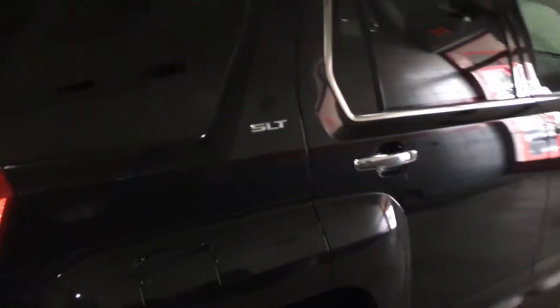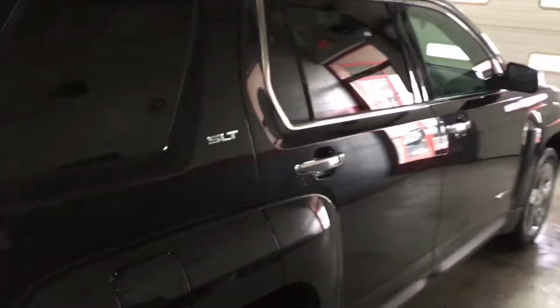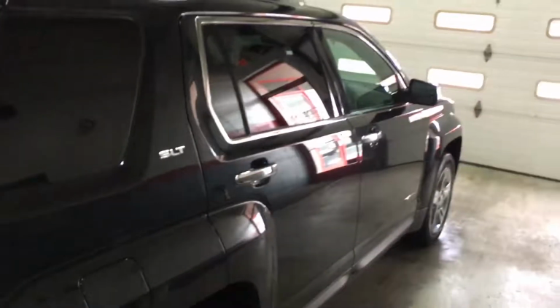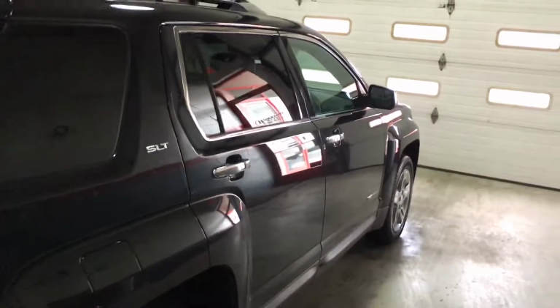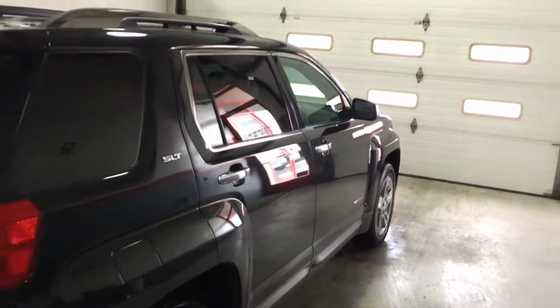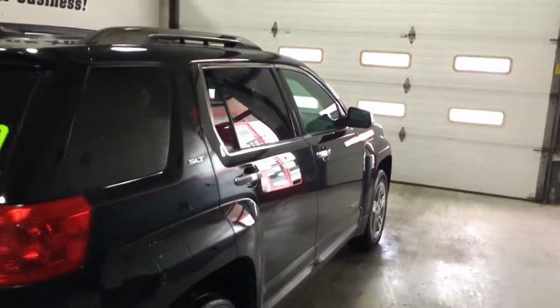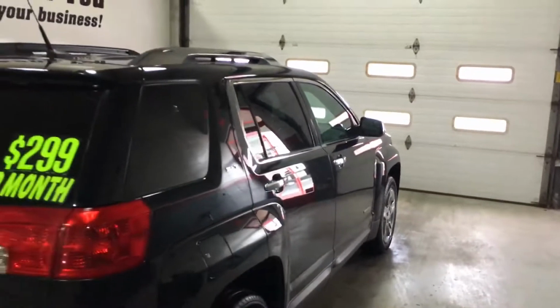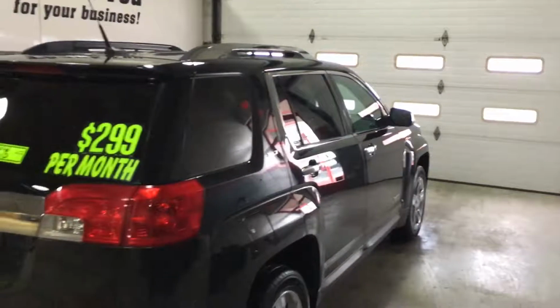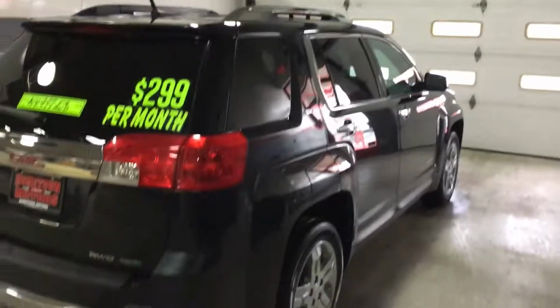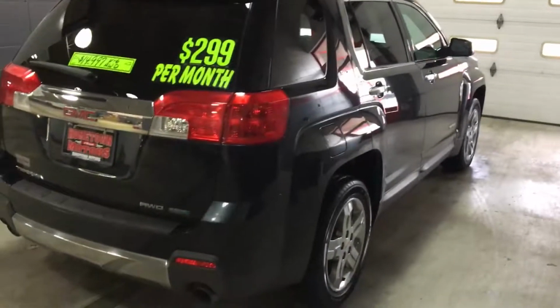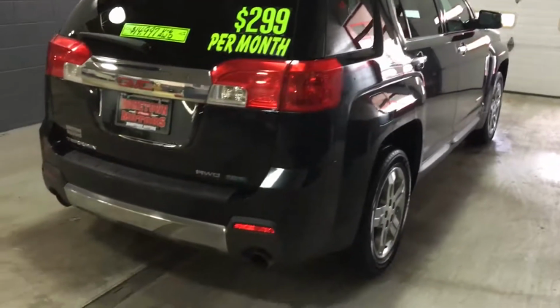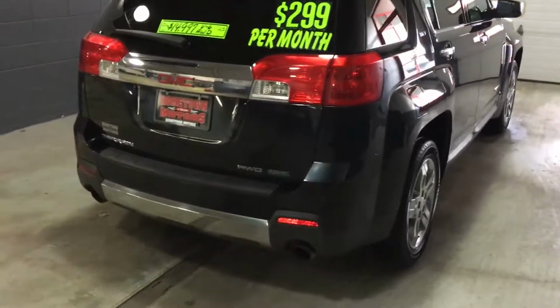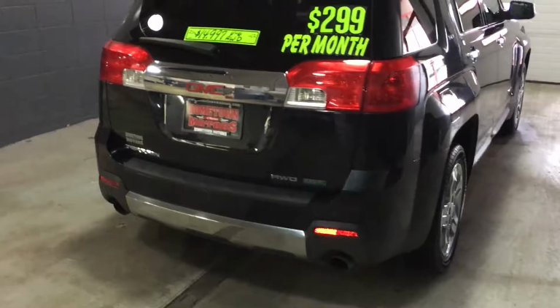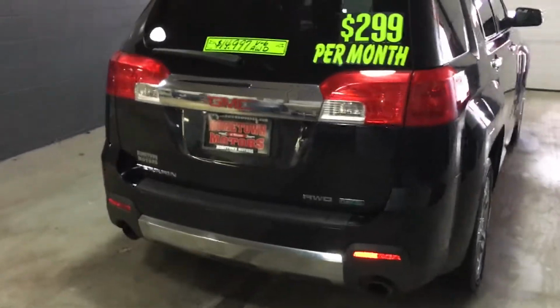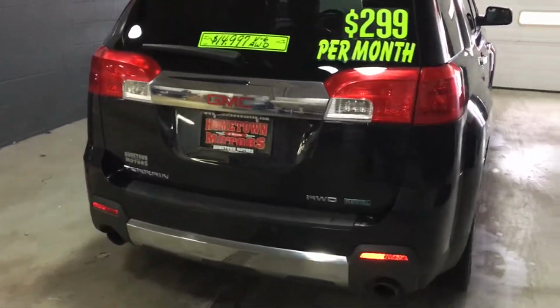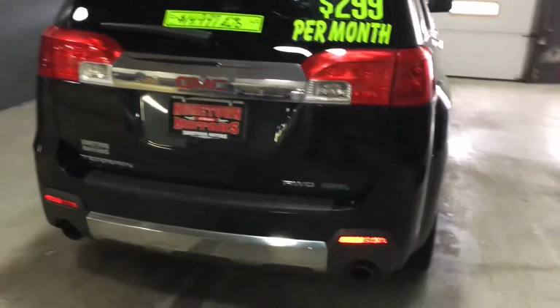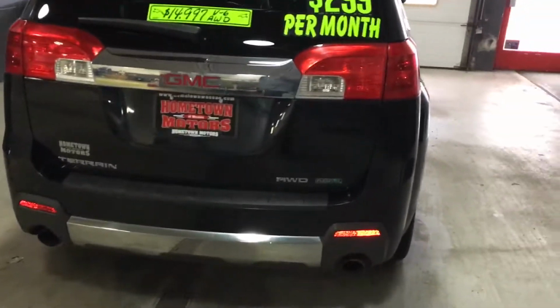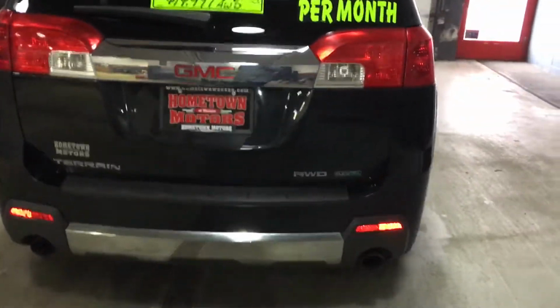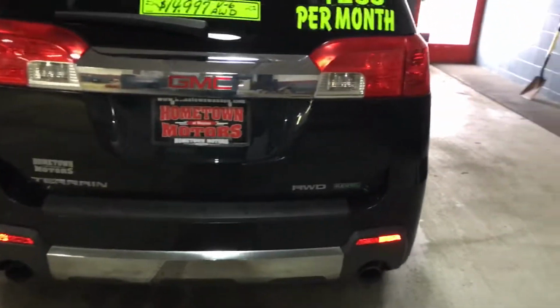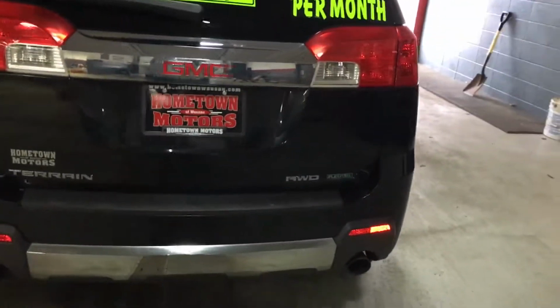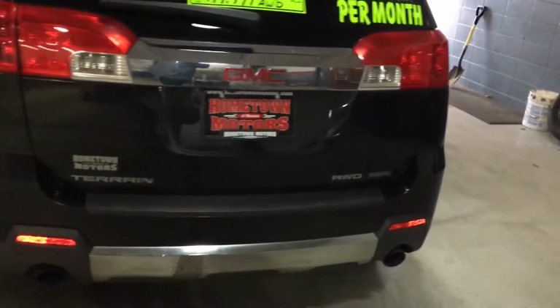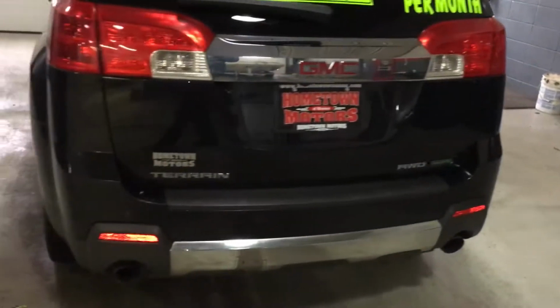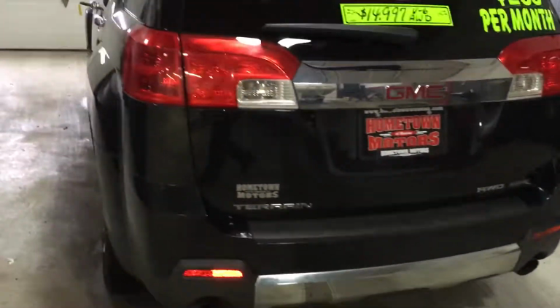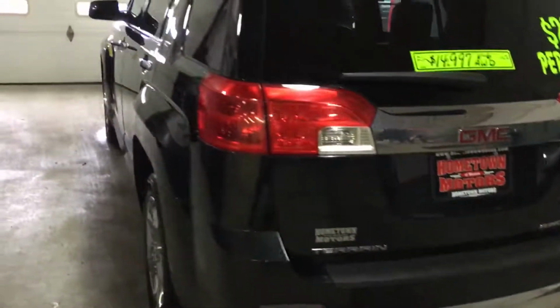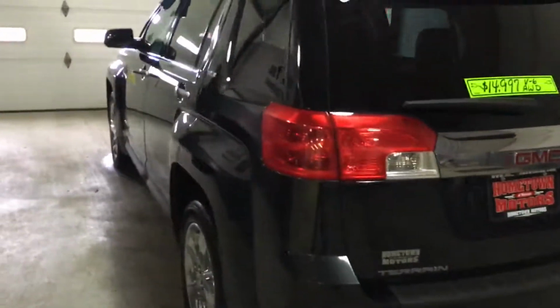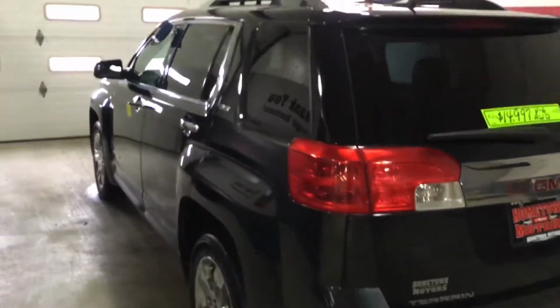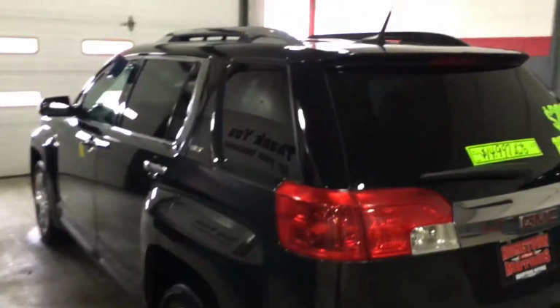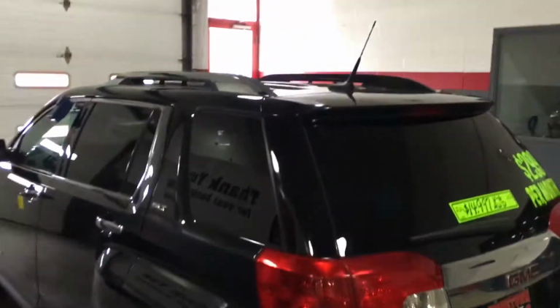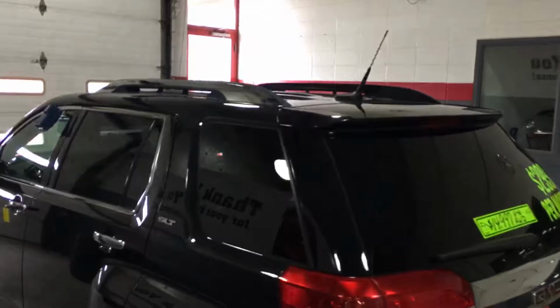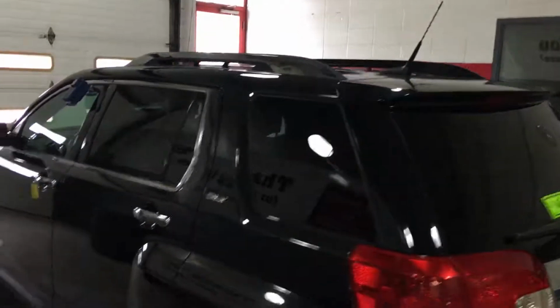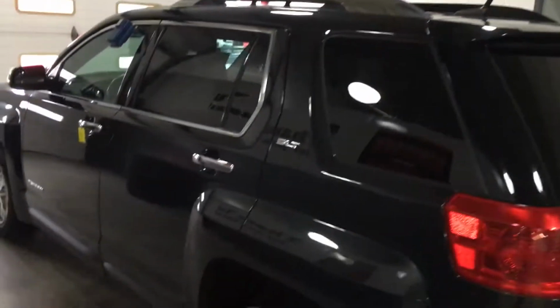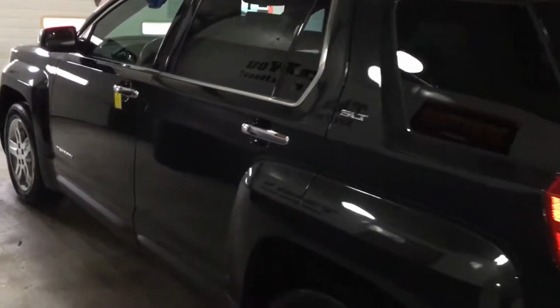SLT model, V6 engine, rear backup camera, rear parking assist, new exhaust, and a sunroof on top.